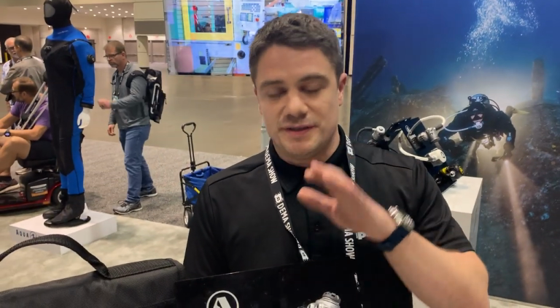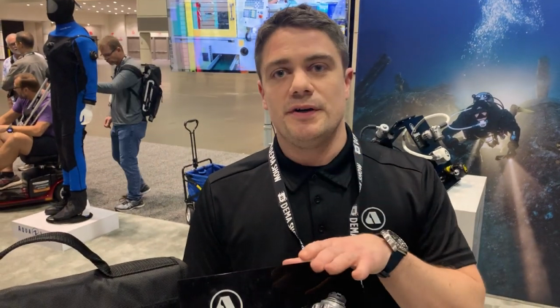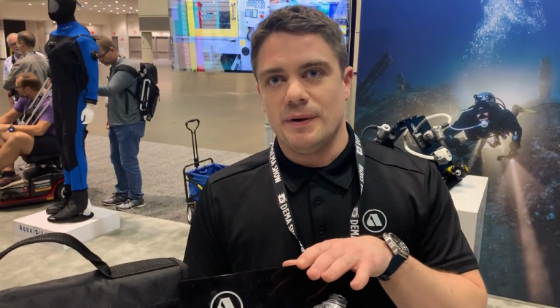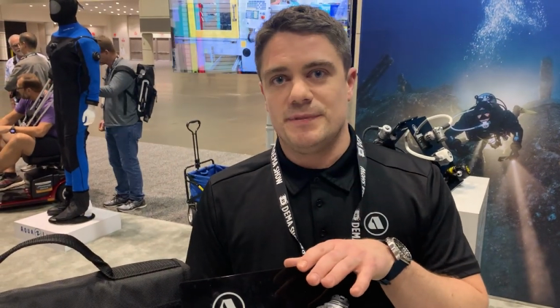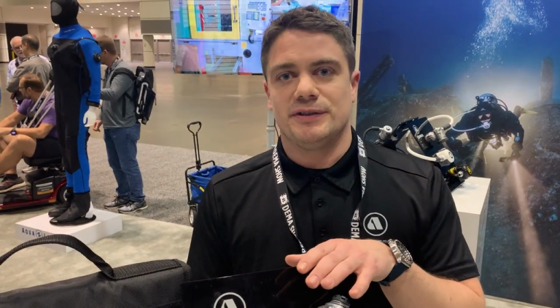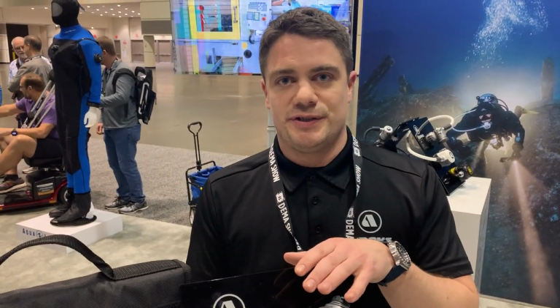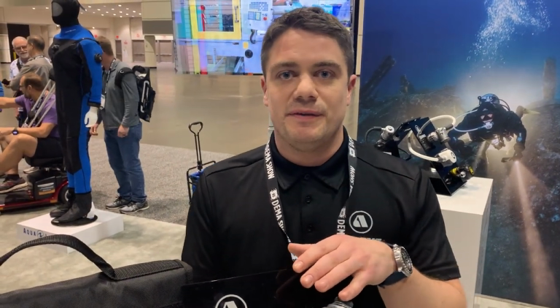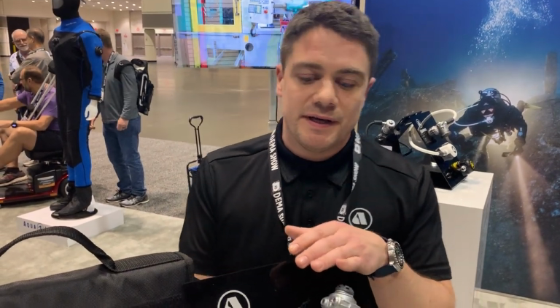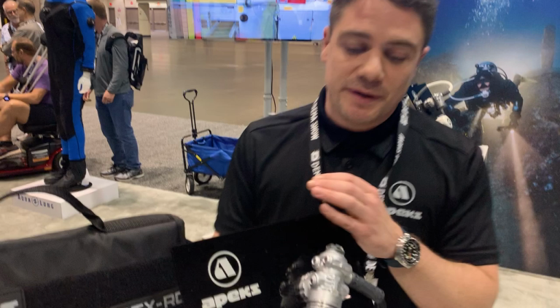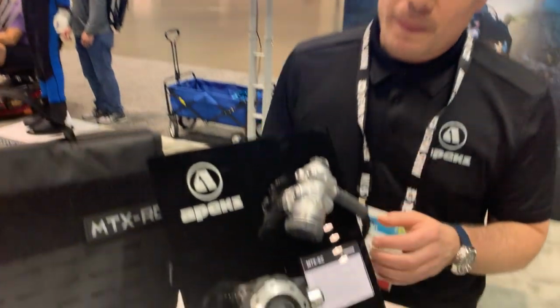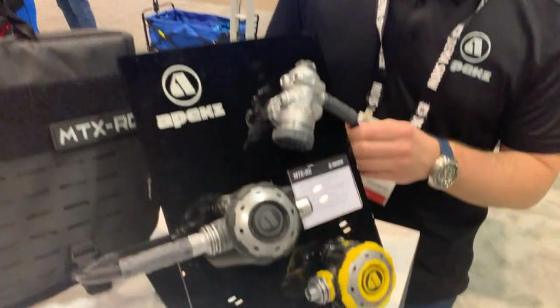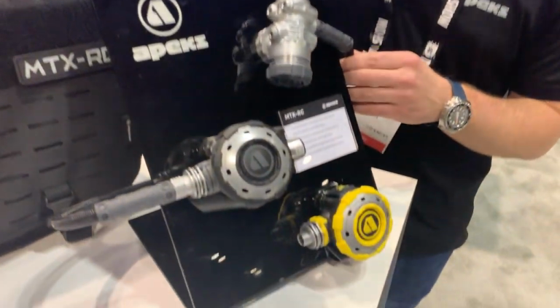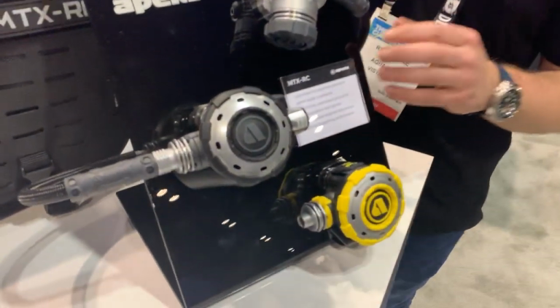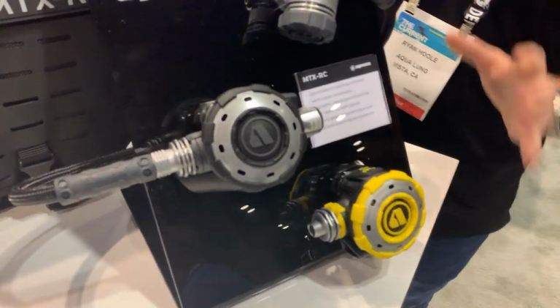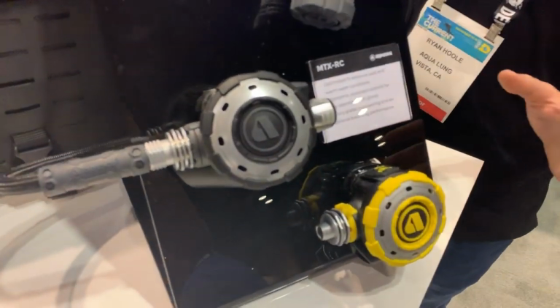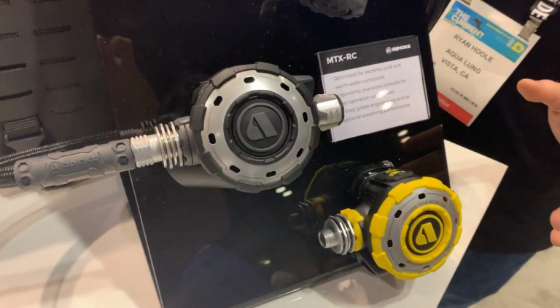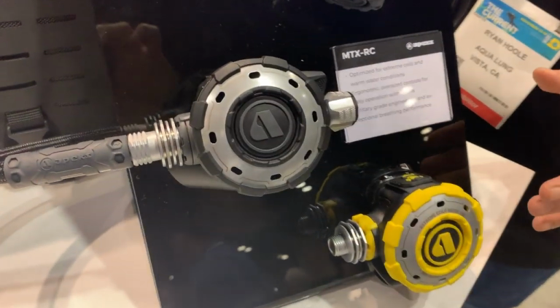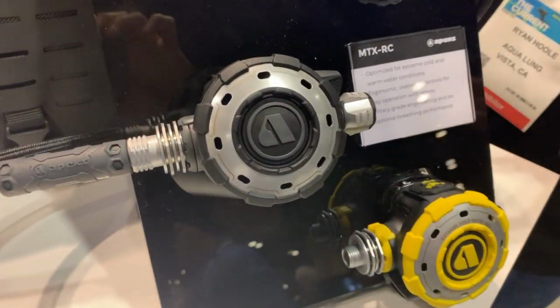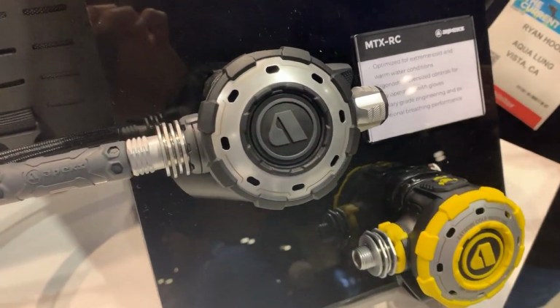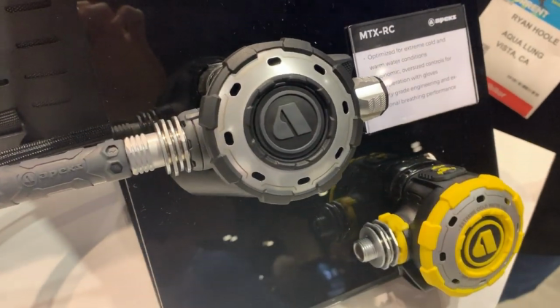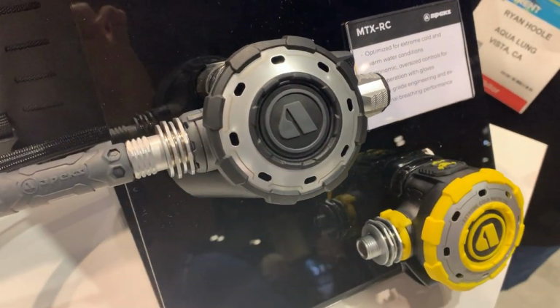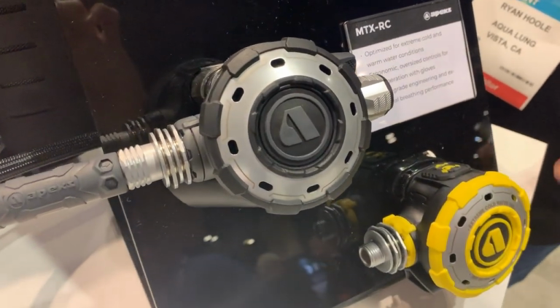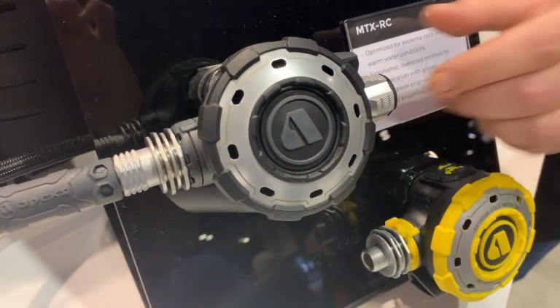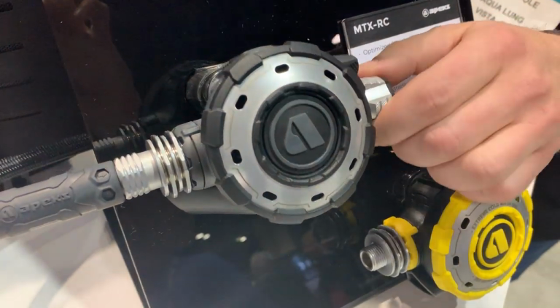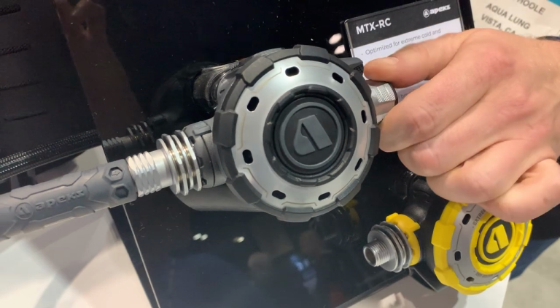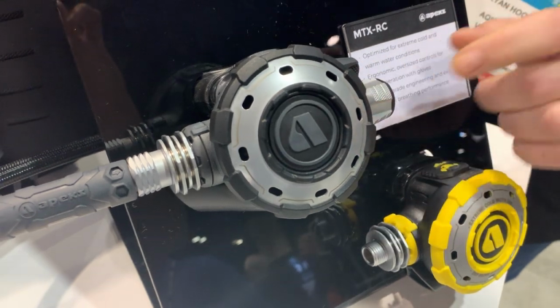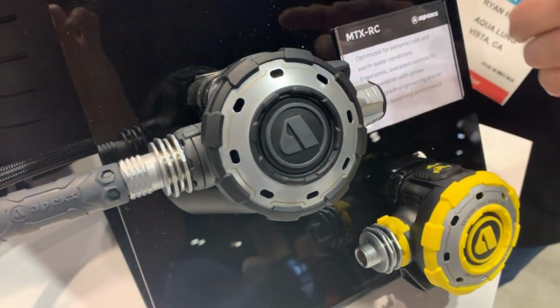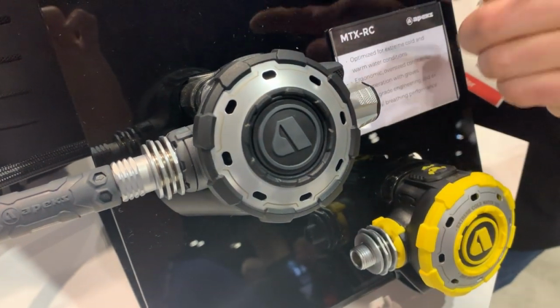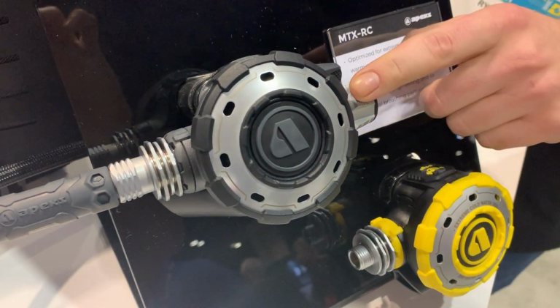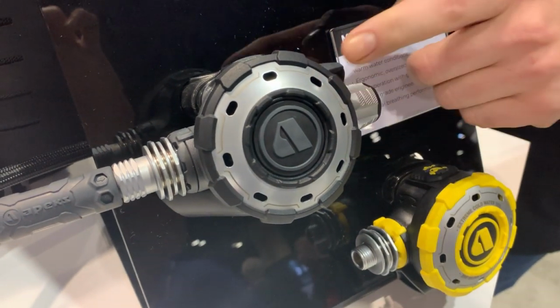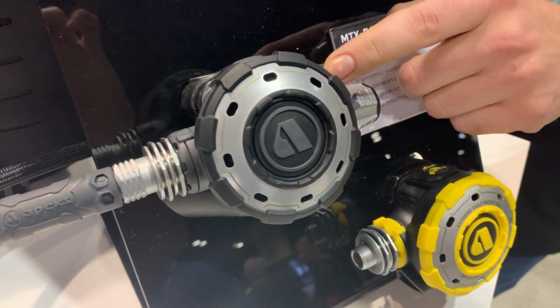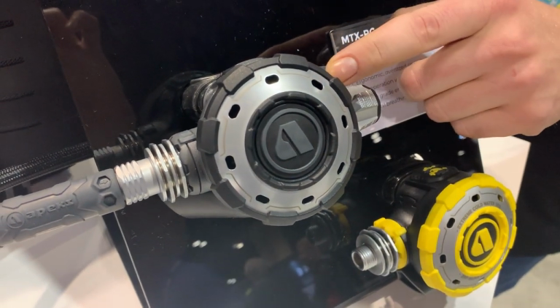This is our new MTXRC regulator. It's a full controls version of our MTXR. It has full diver adjustment, both cracking effort and venturi.